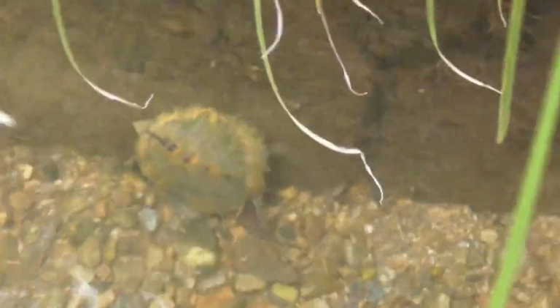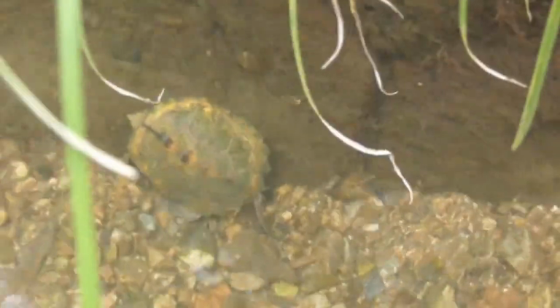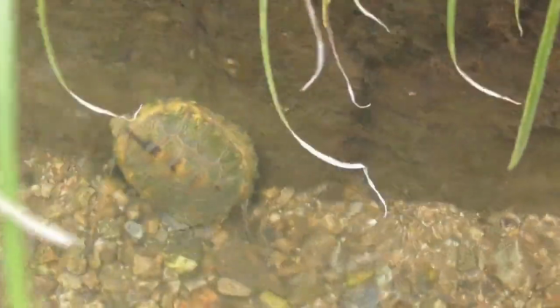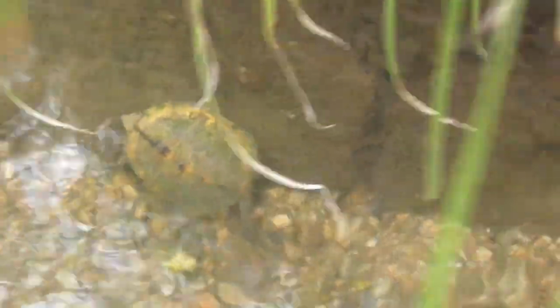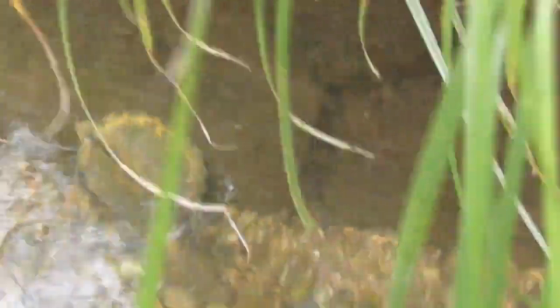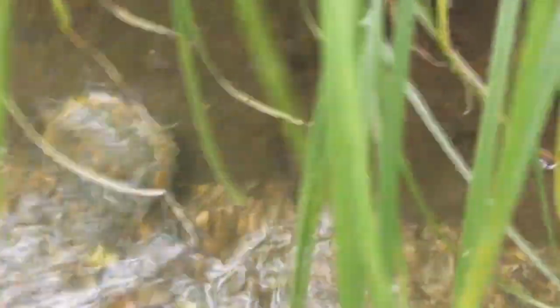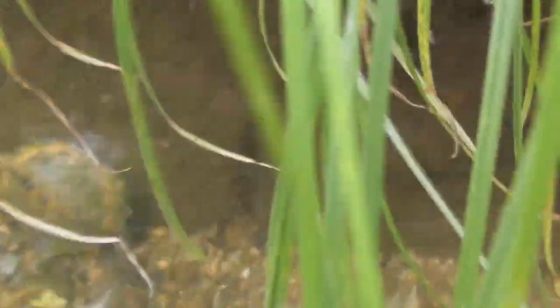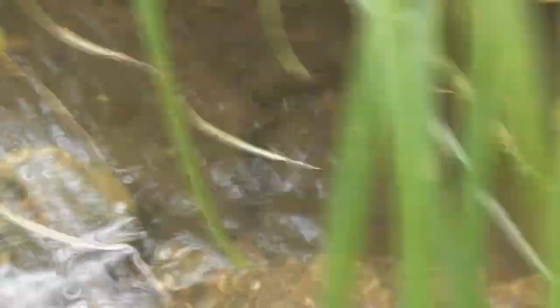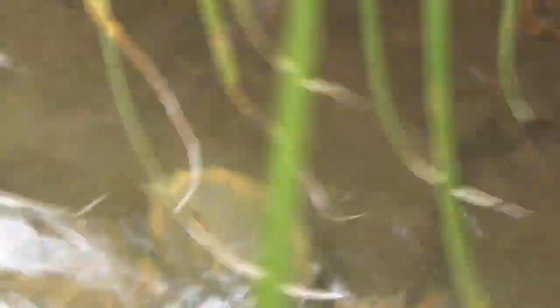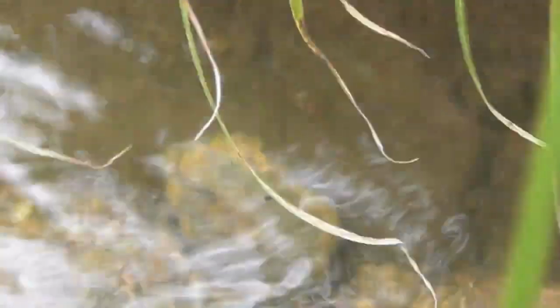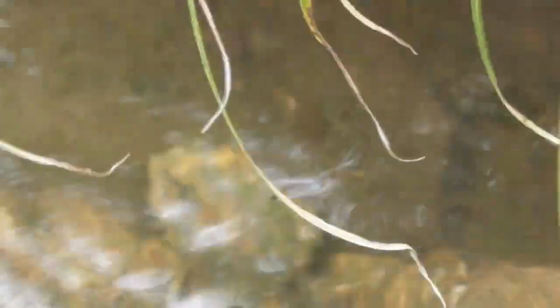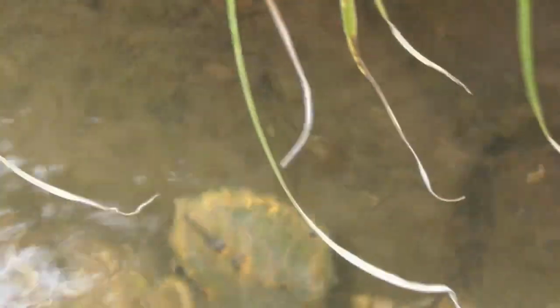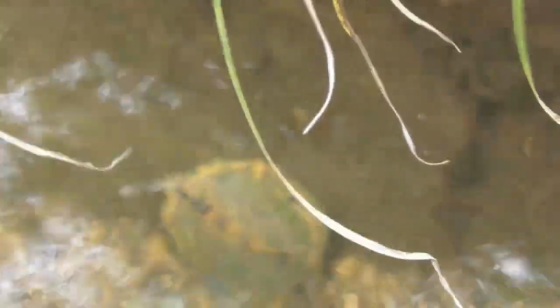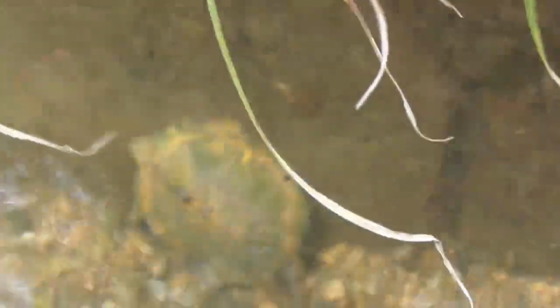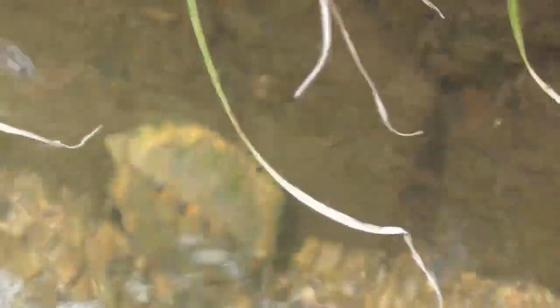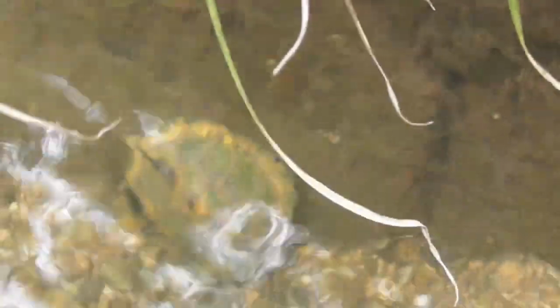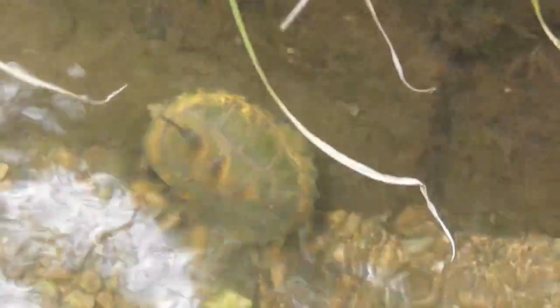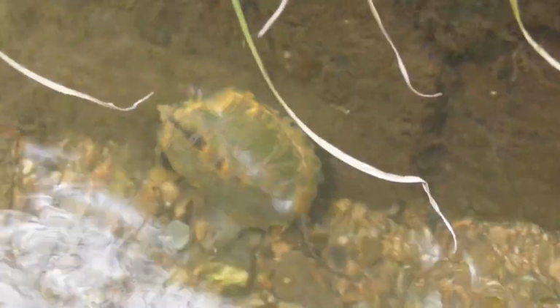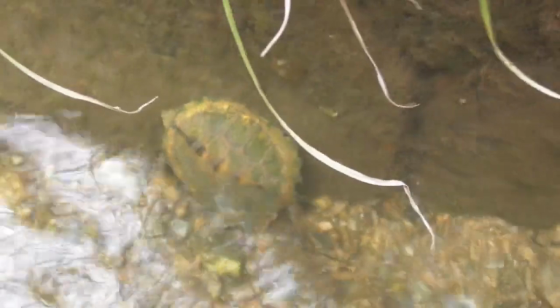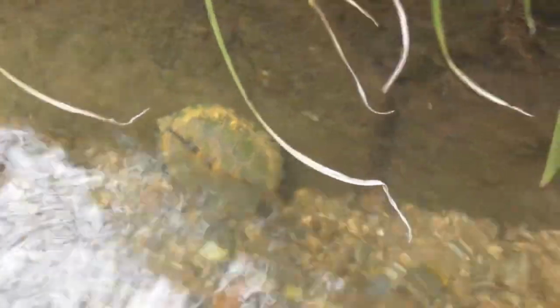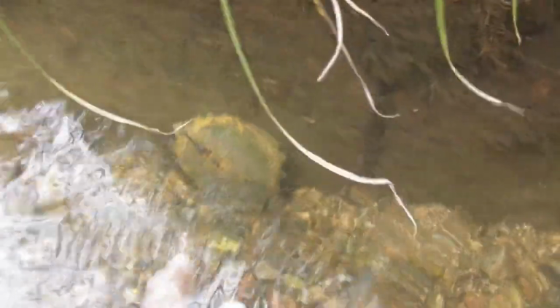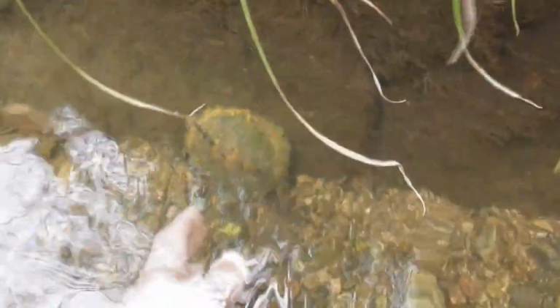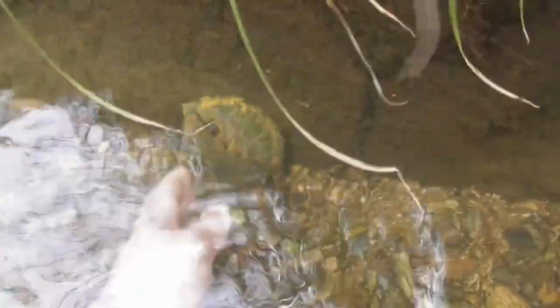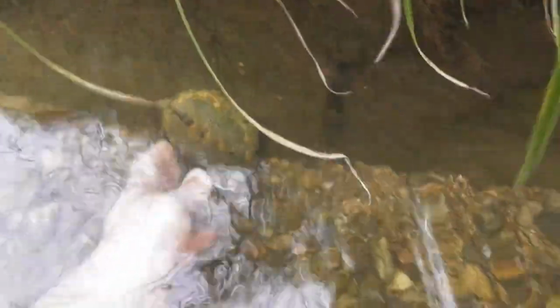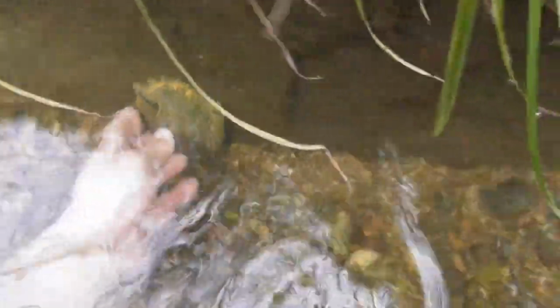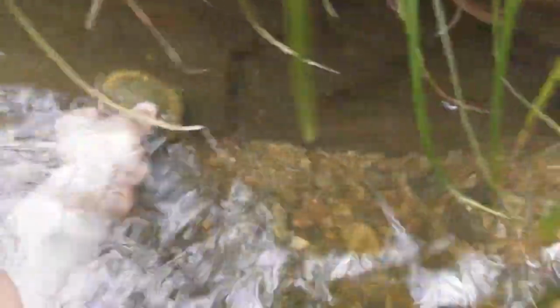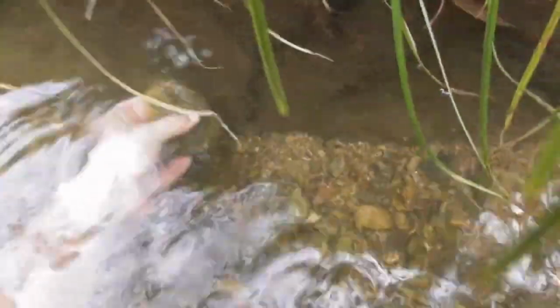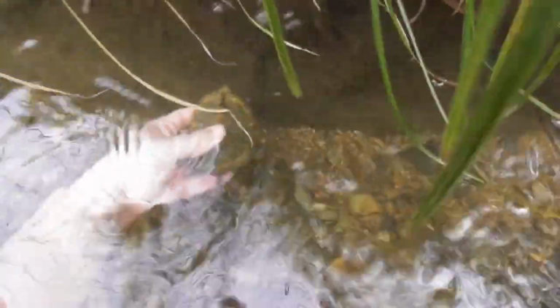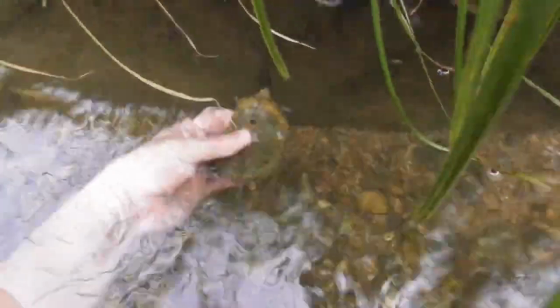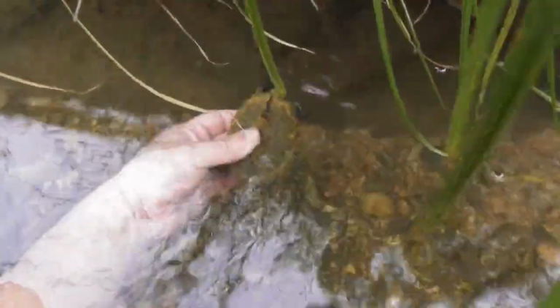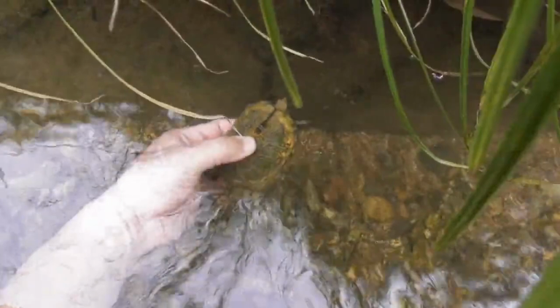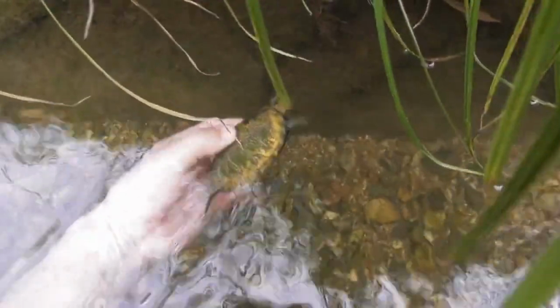Japanese turtles hide themselves behind stone walls. They wait for people to pass by. Gently approach and catch the turtle. I've caught turtles many times, but it's a new feeling every time.